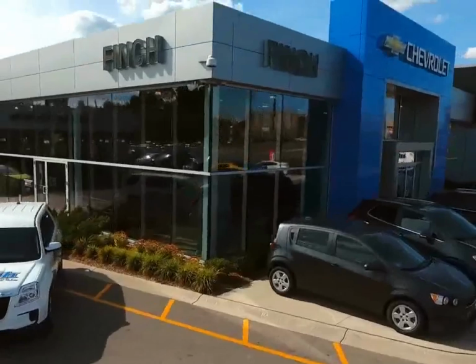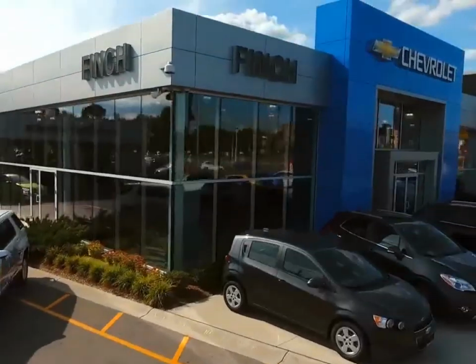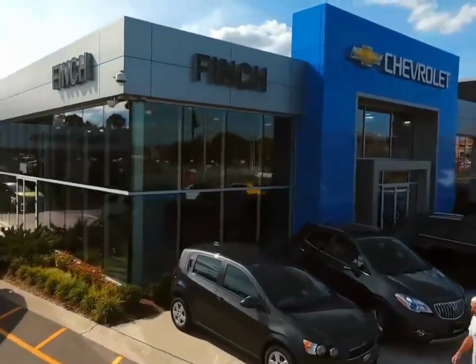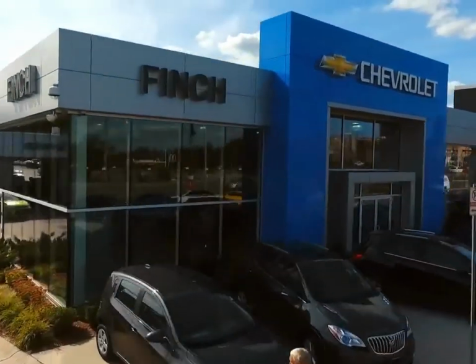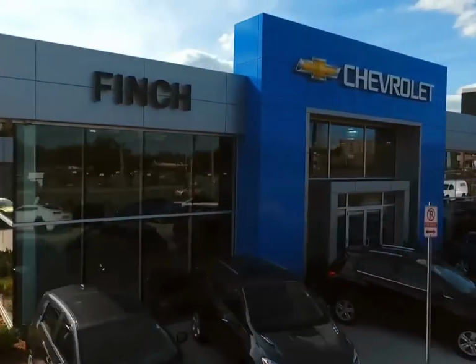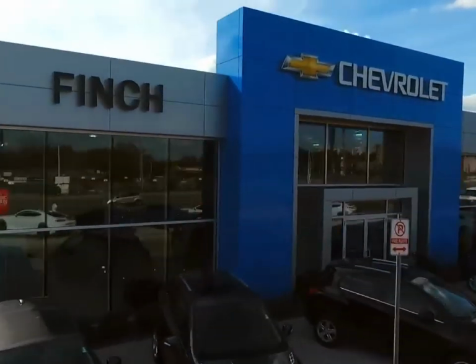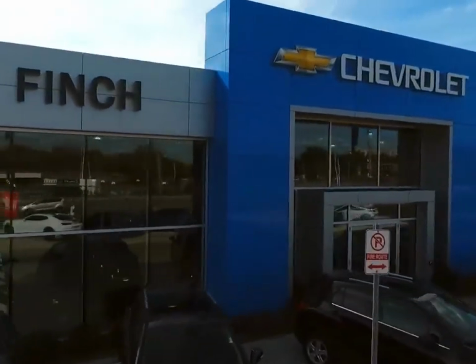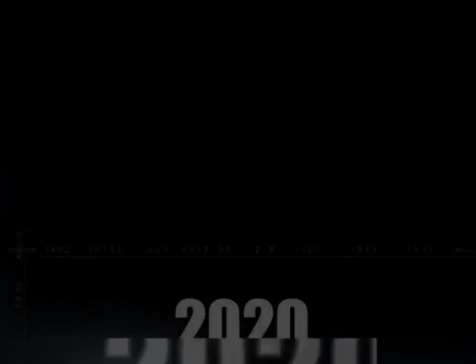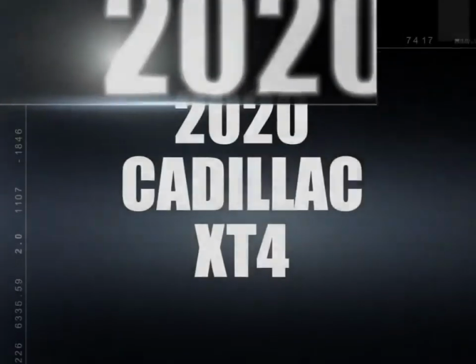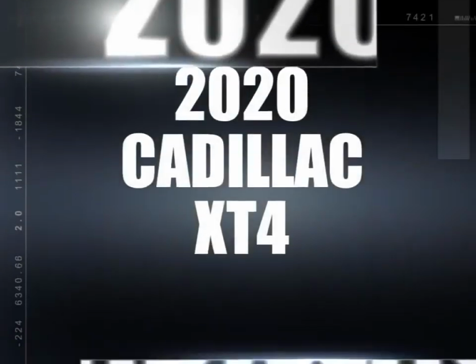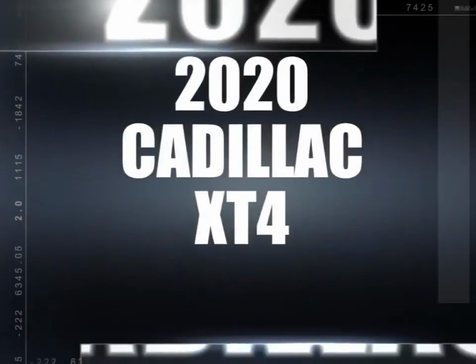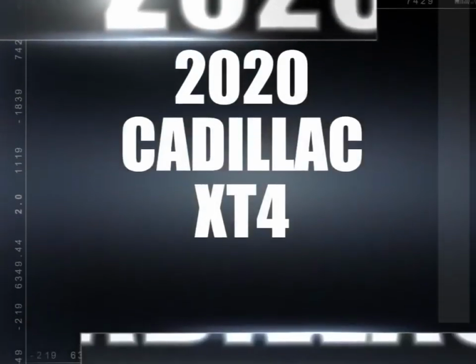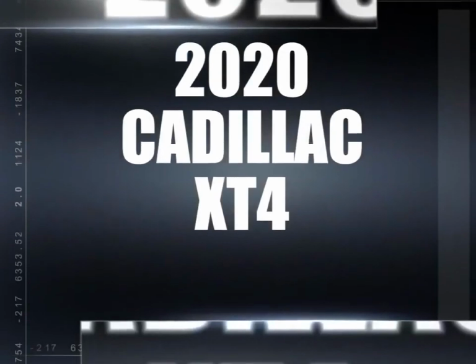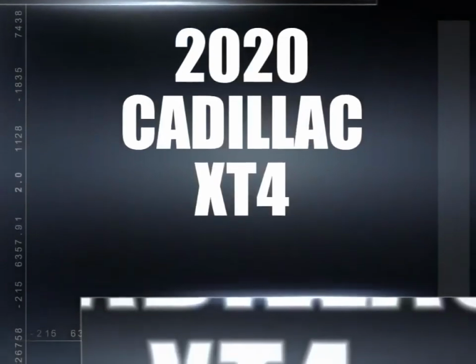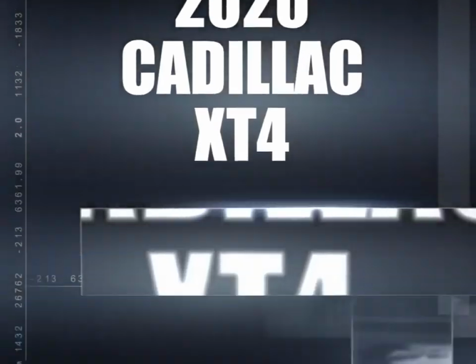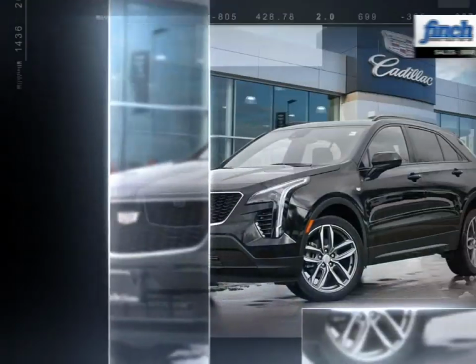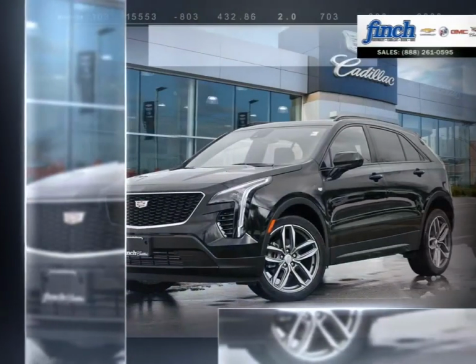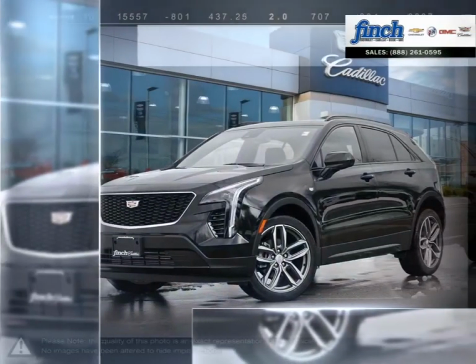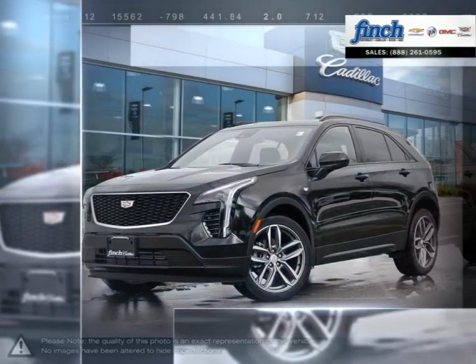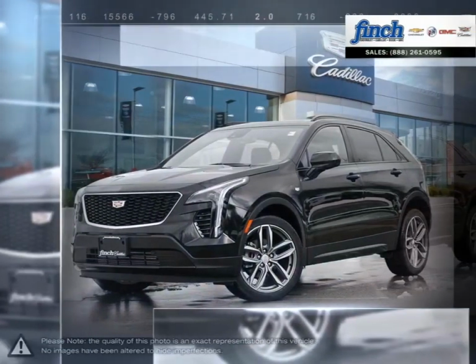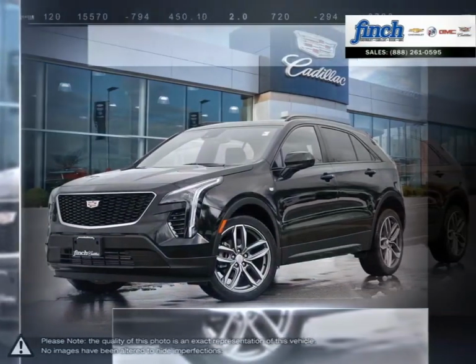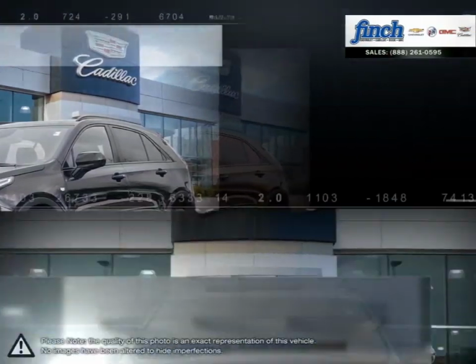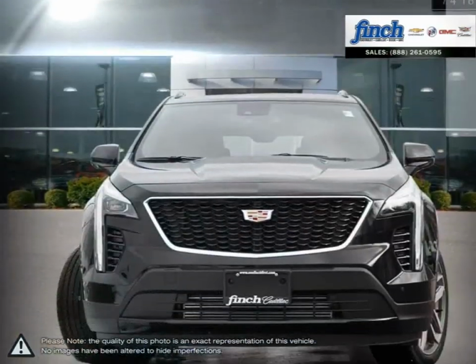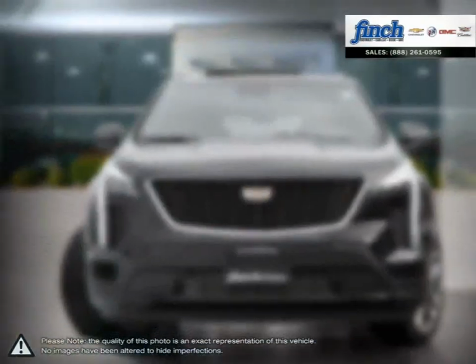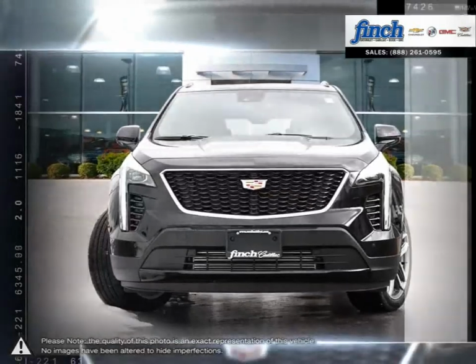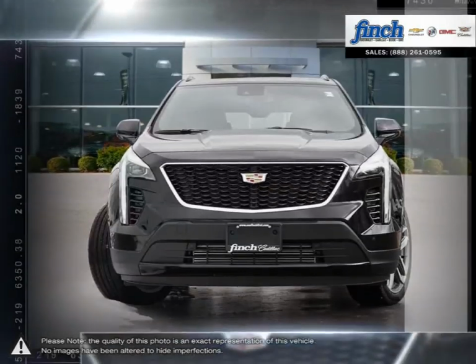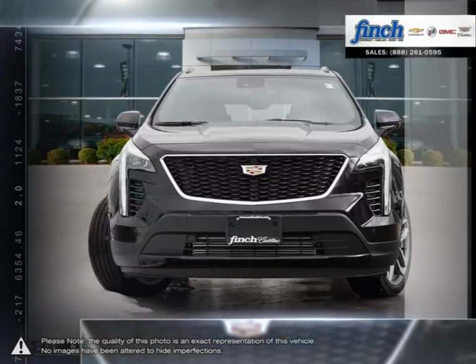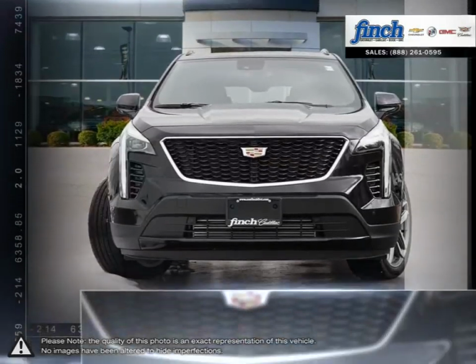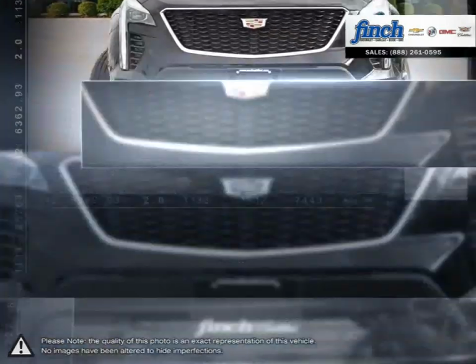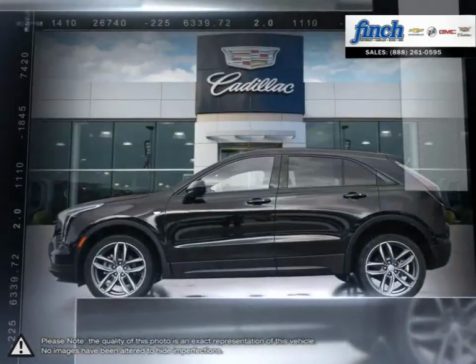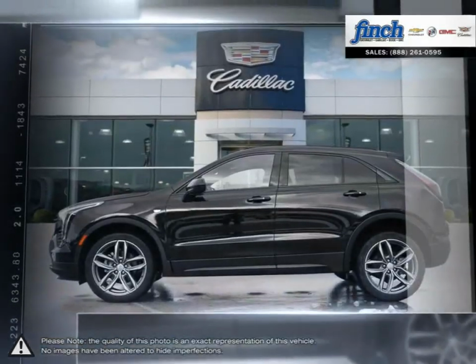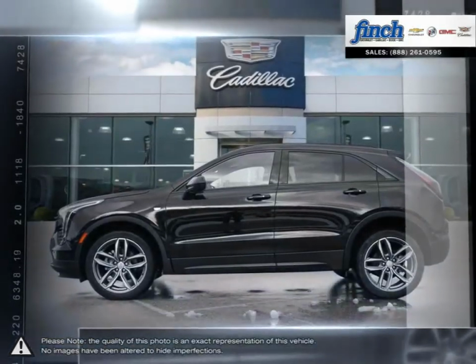Welcome to Finch Chevrolet. Today we're looking at a 2020 Cadillac XT4. If you're looking for an affordable entry into the world of luxurious compact SUVs, the Cadillac XT4 makes for a compelling choice.